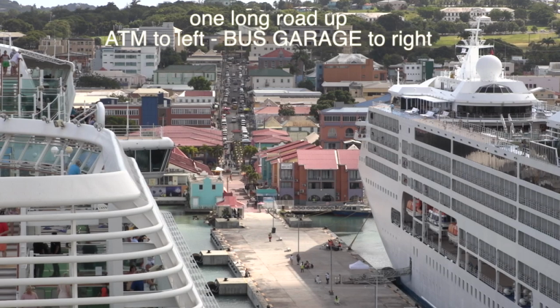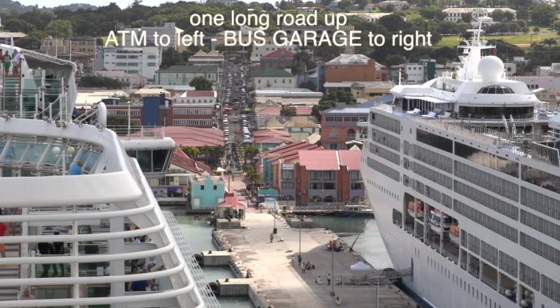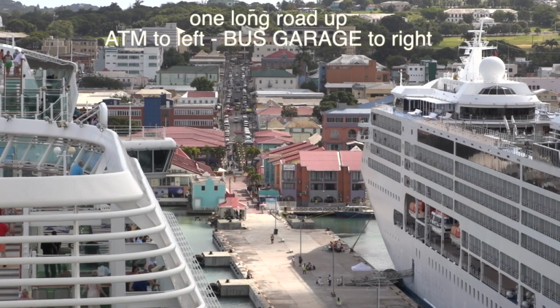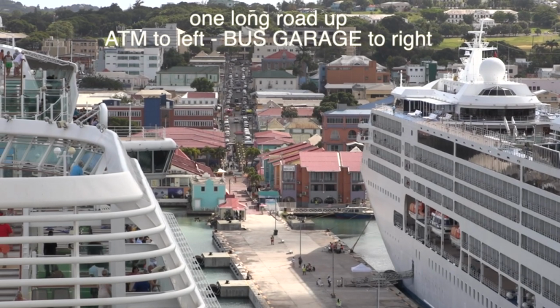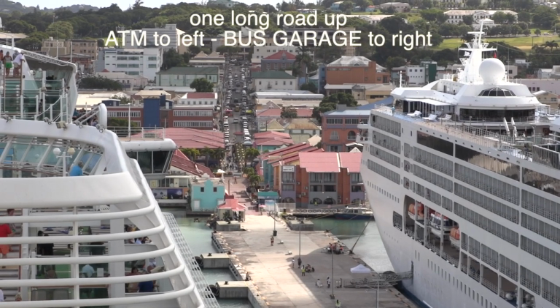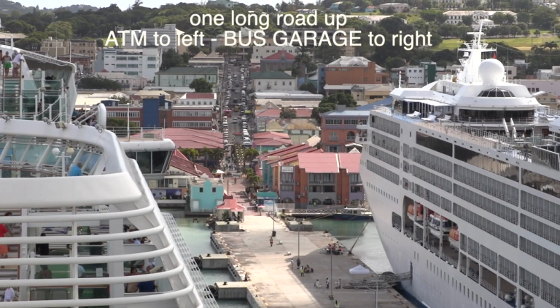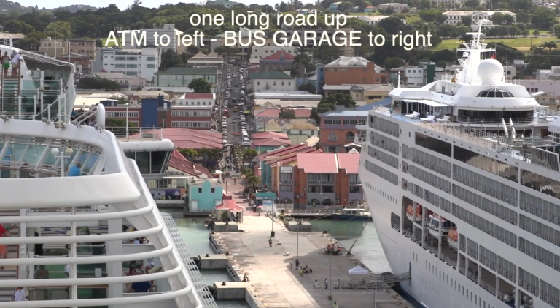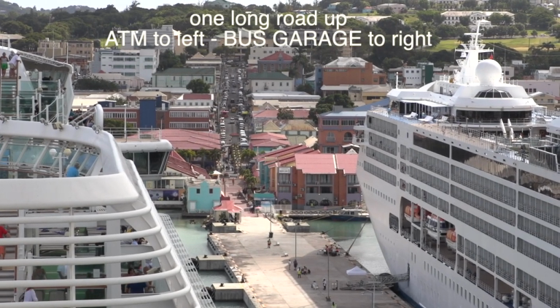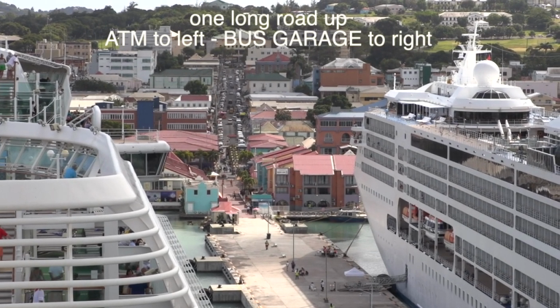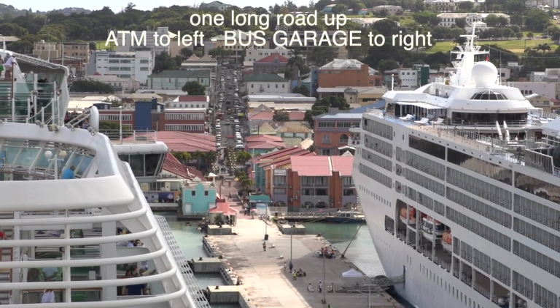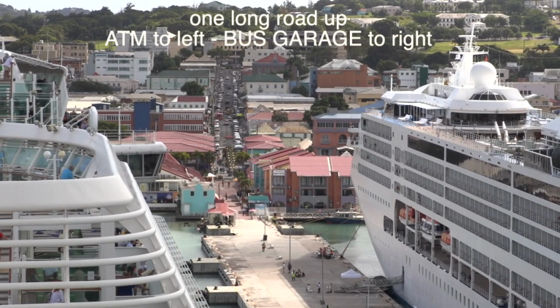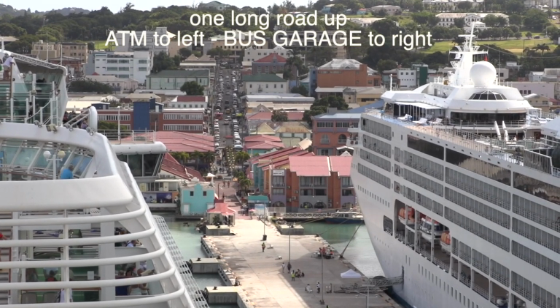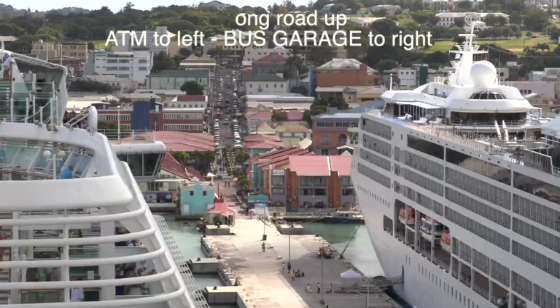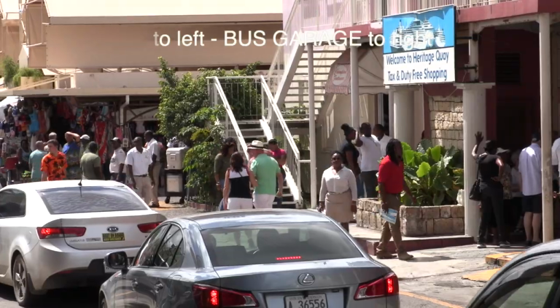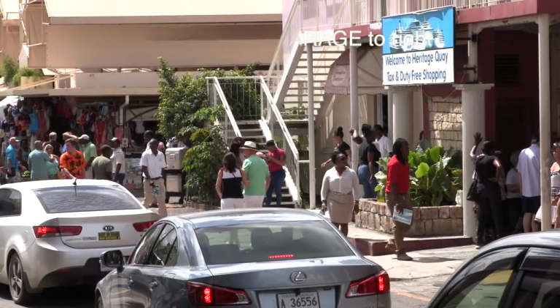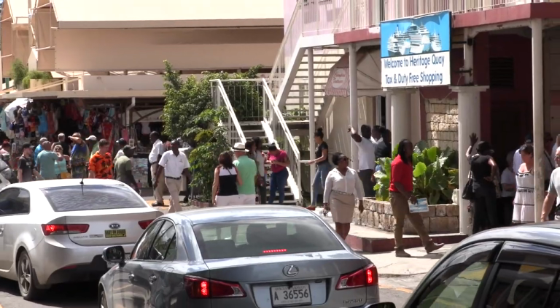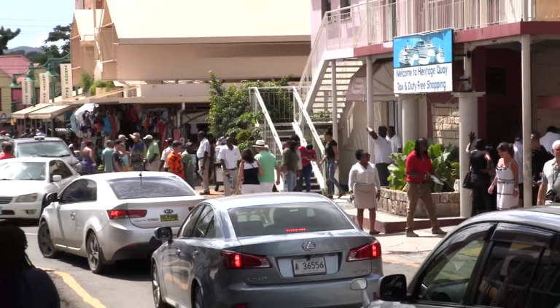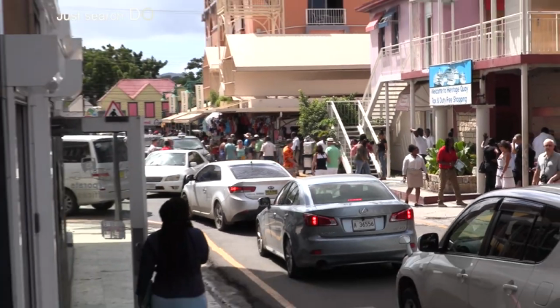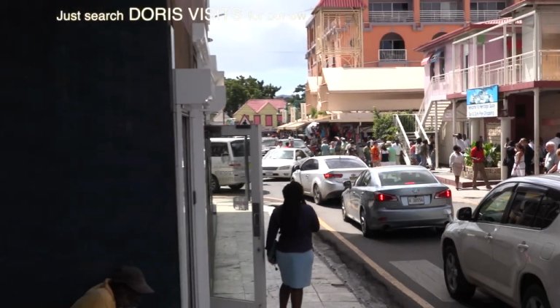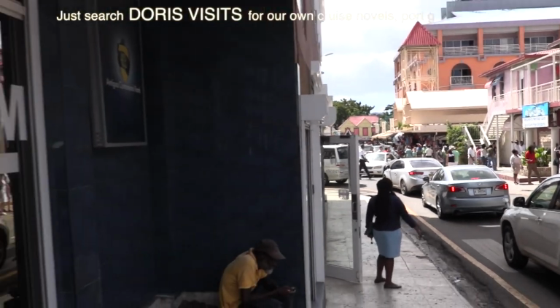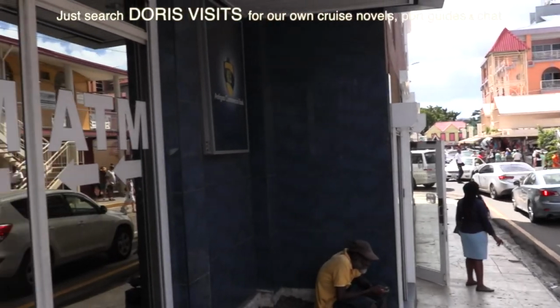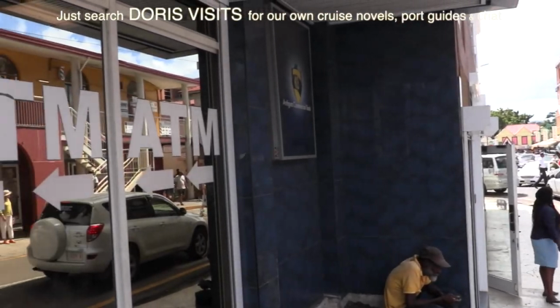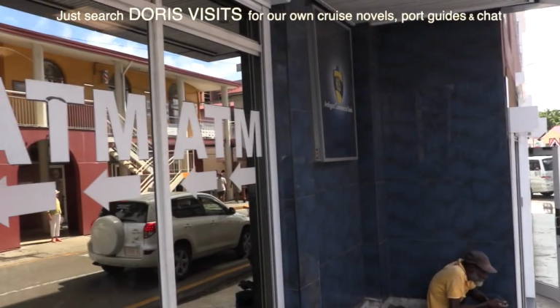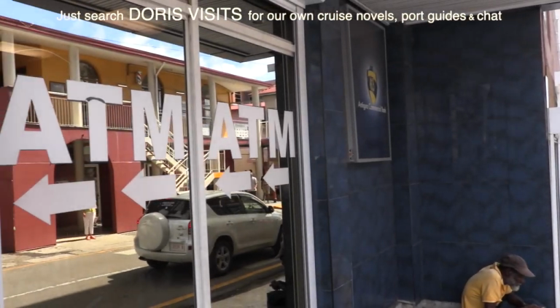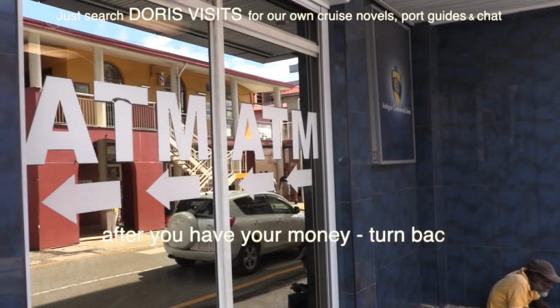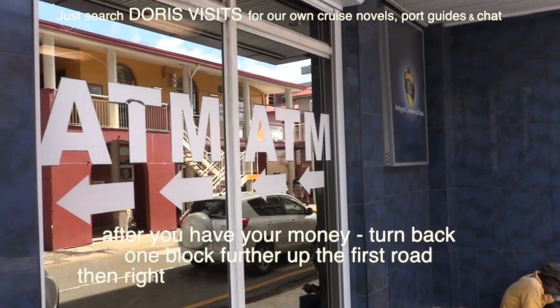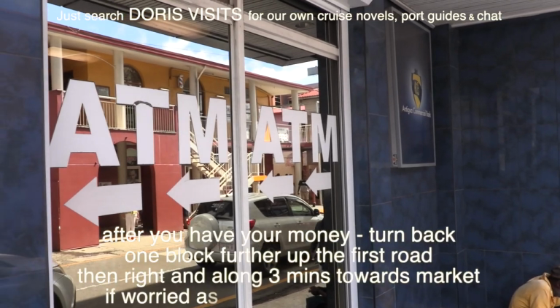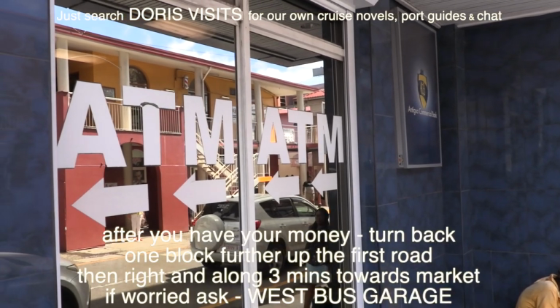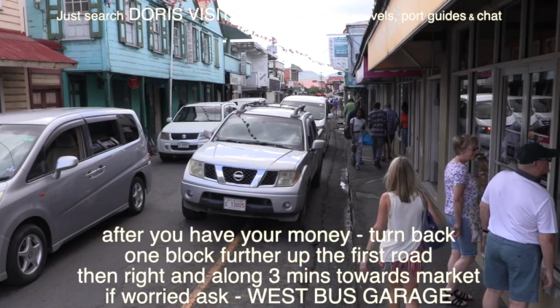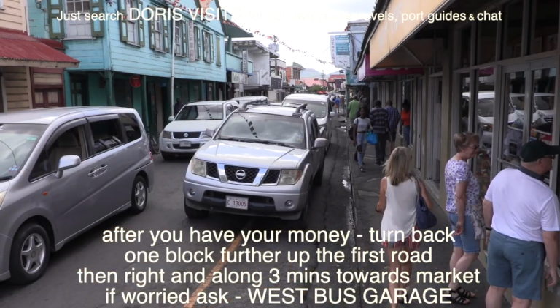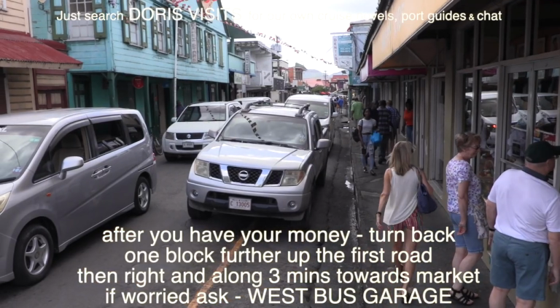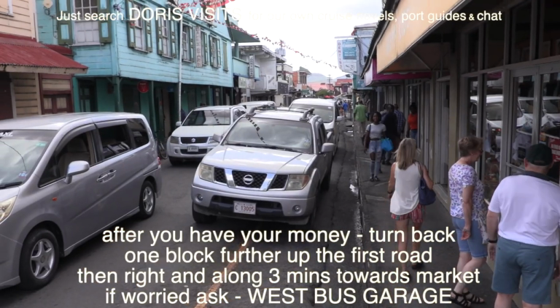When you leave the ship, walk up the road and at the crossroads on the left there's an ATM. Wait there to change your money — it's safer. Even if there's a queue it's very quick, and the machine is really quick. It reads your card and gives it straight back.